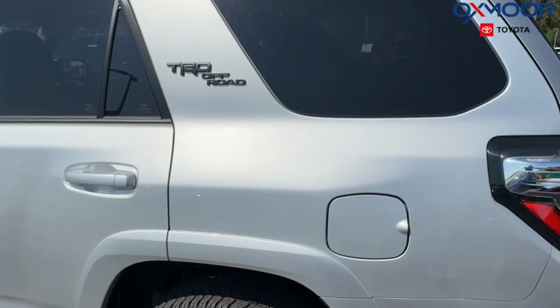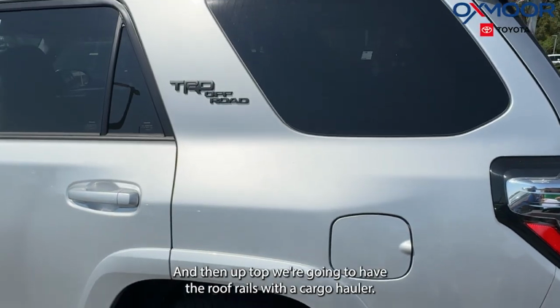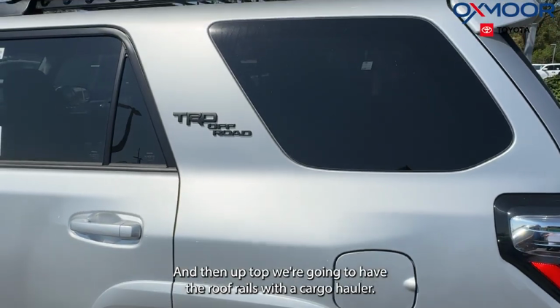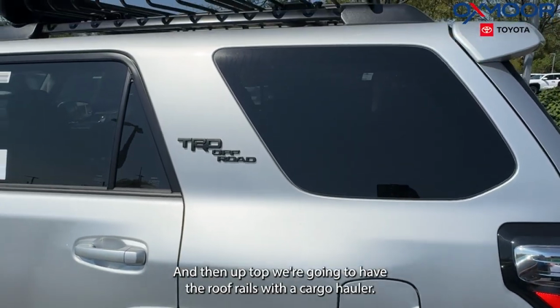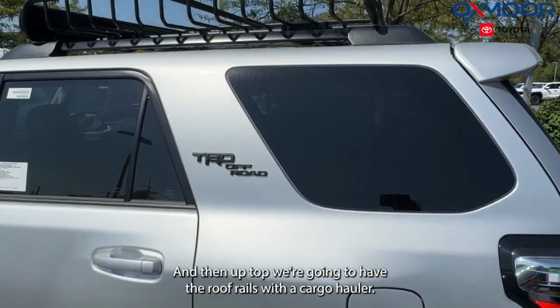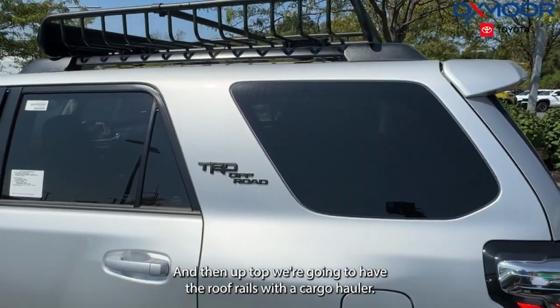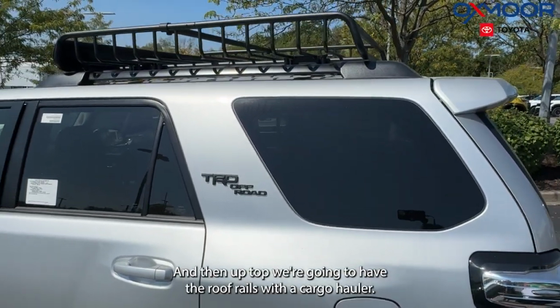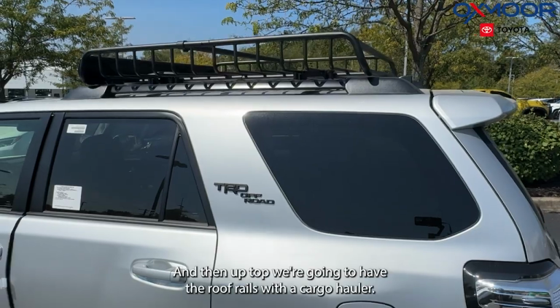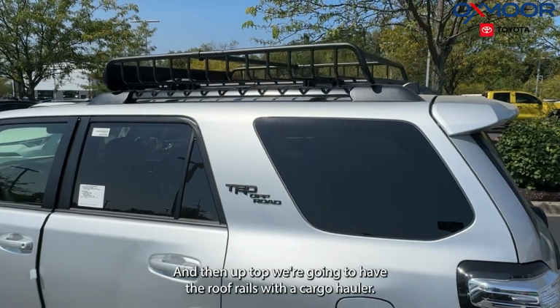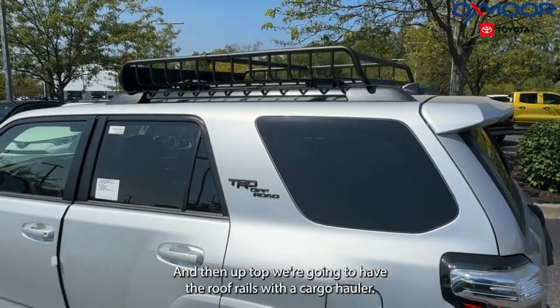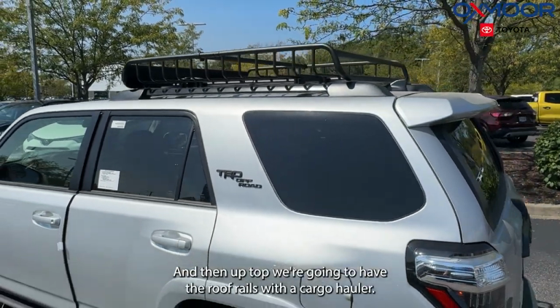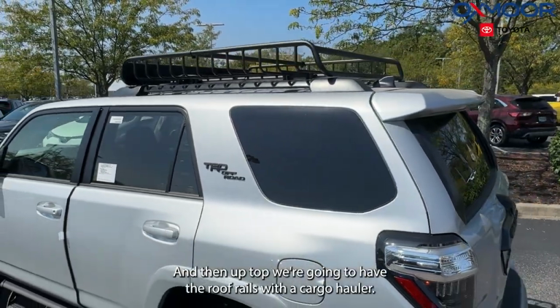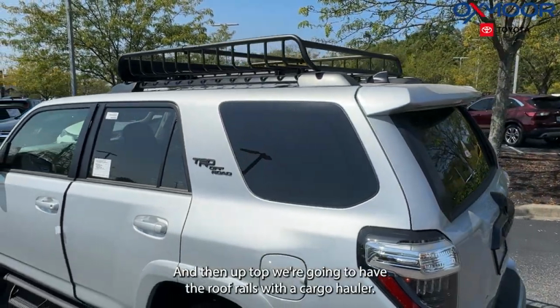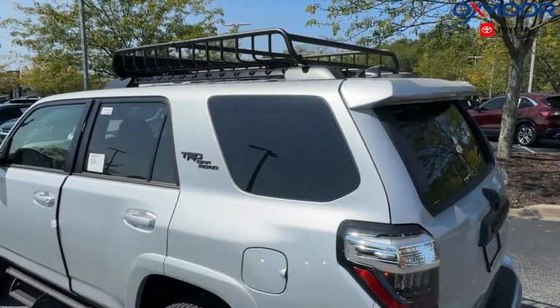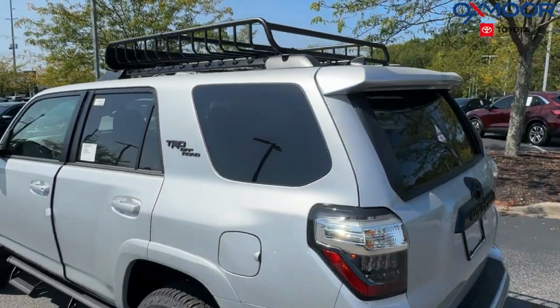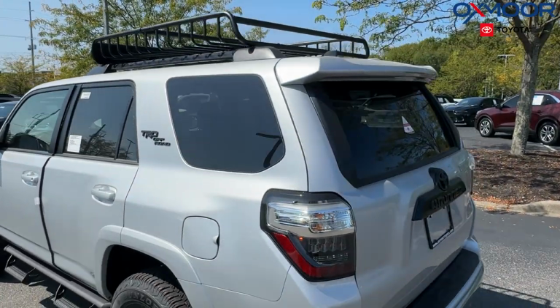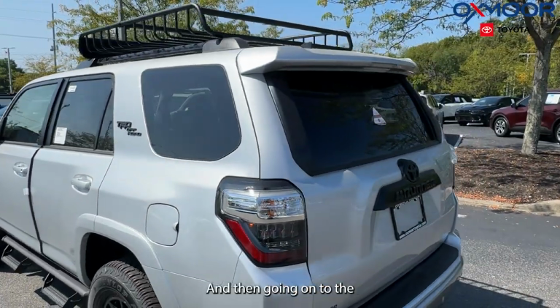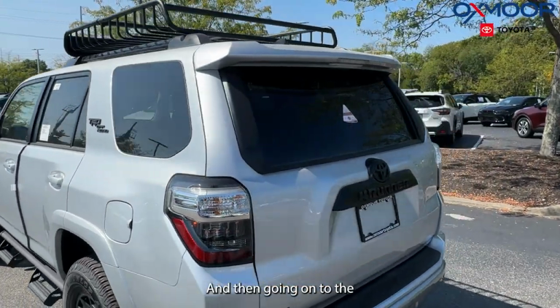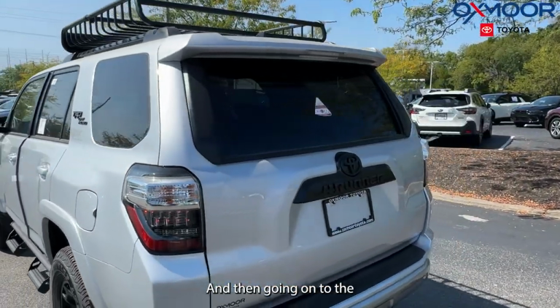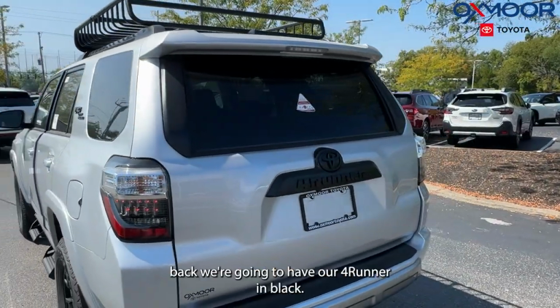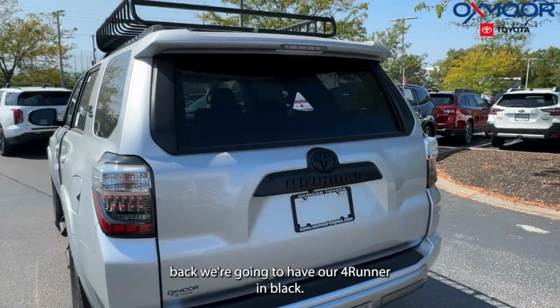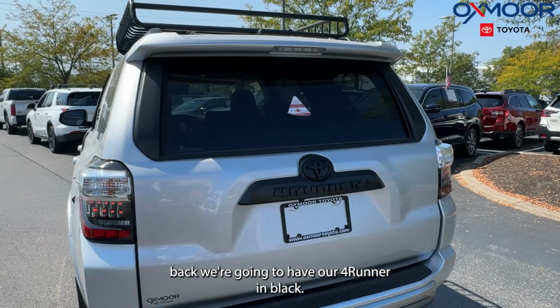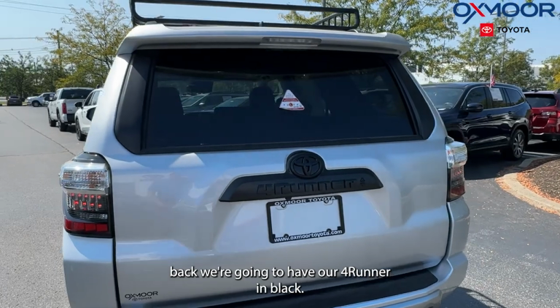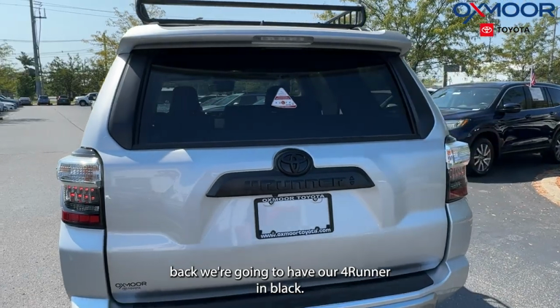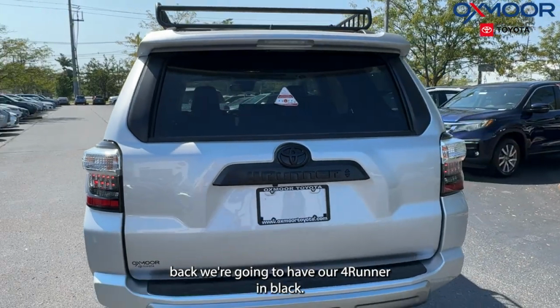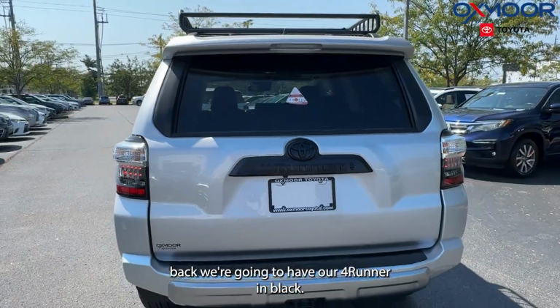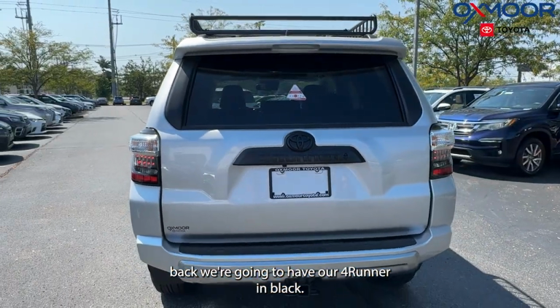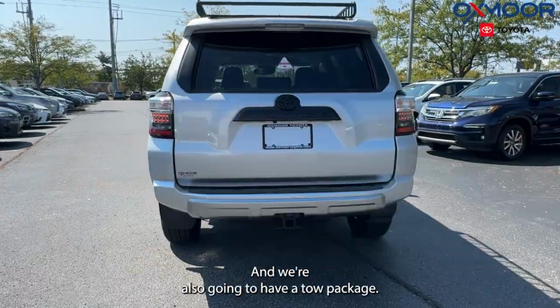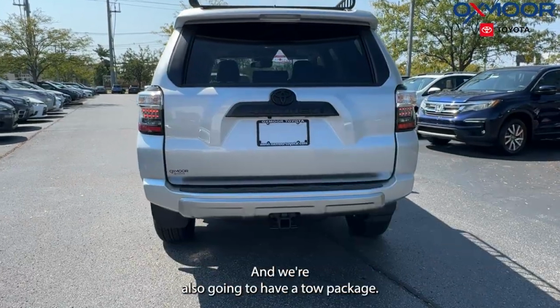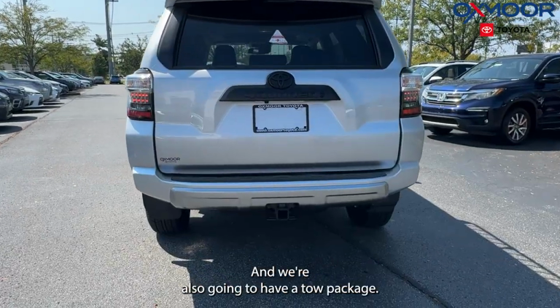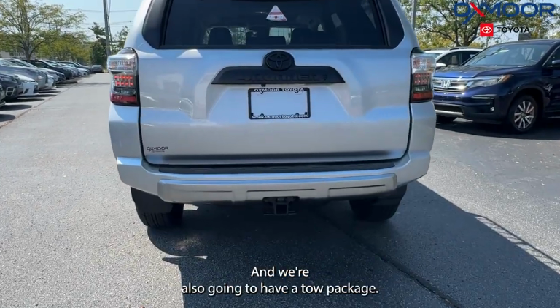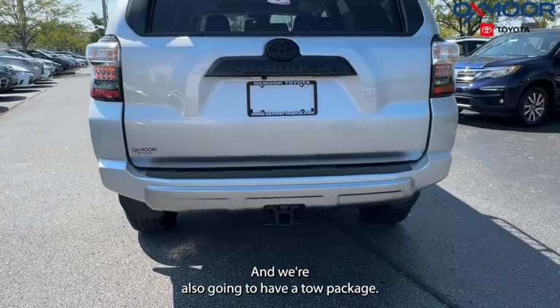And then up top, we're going to have the roof rails with a cargo hauler. And then going on to the back, we're going to have our 4Runner in black, and we're also going to have a tow package.